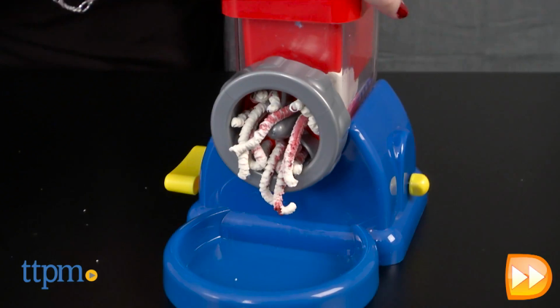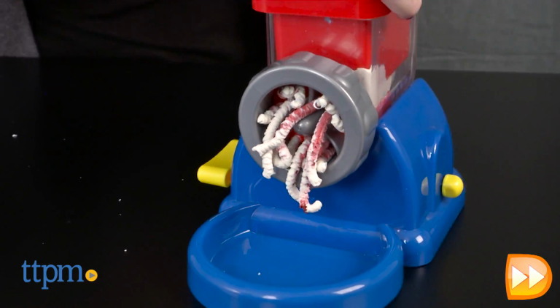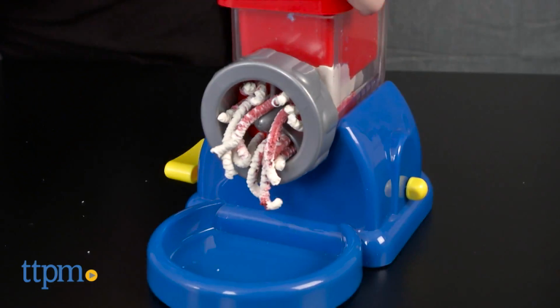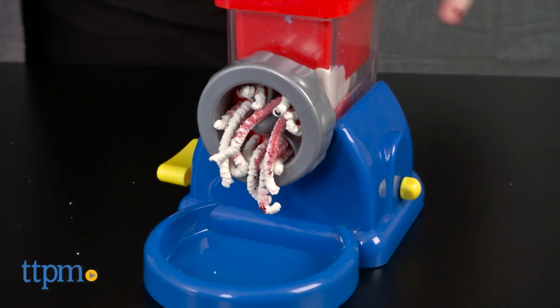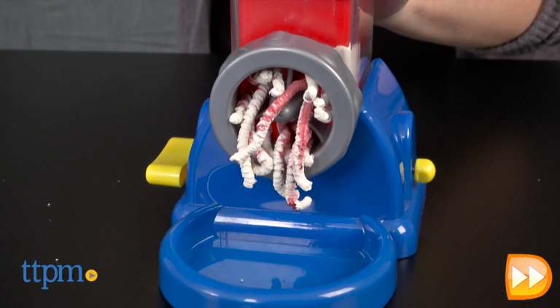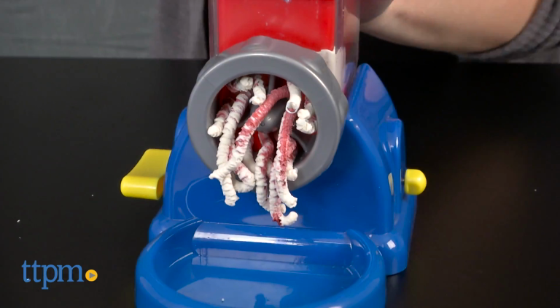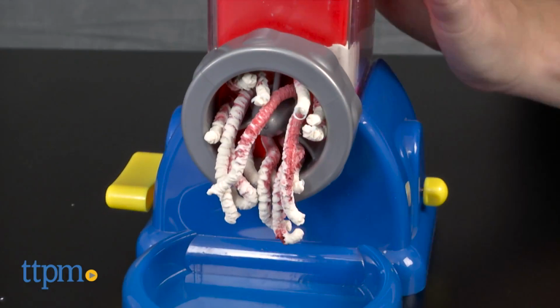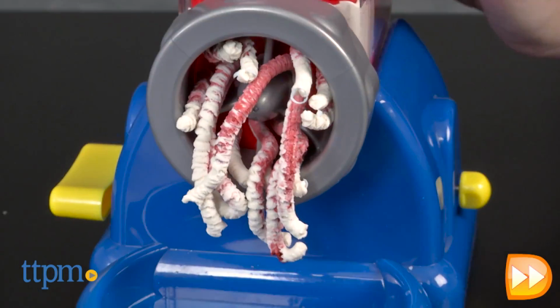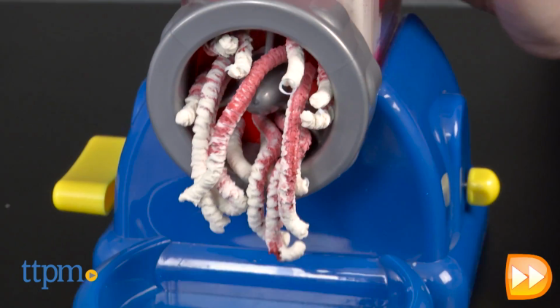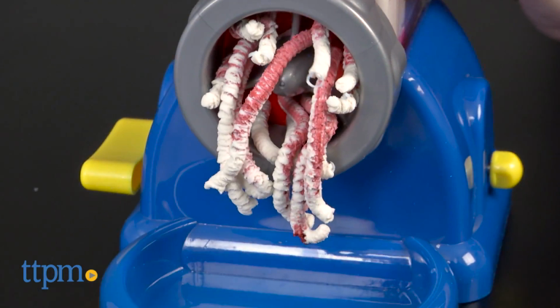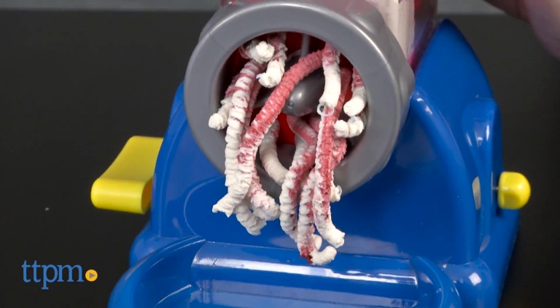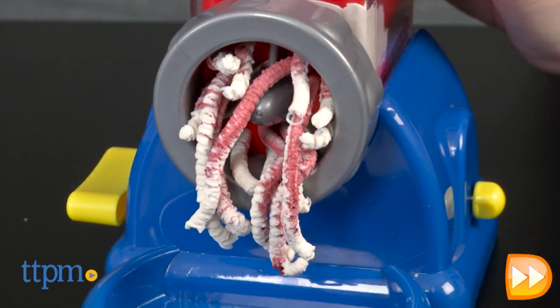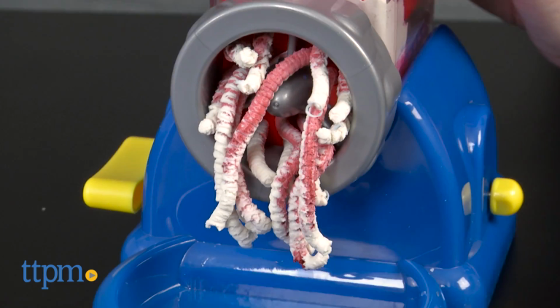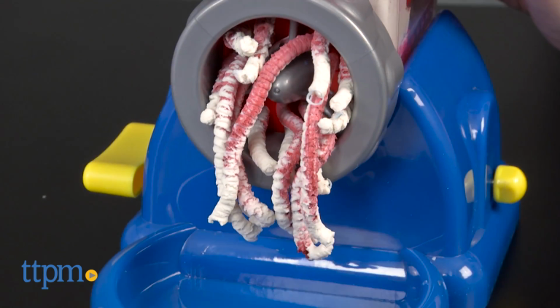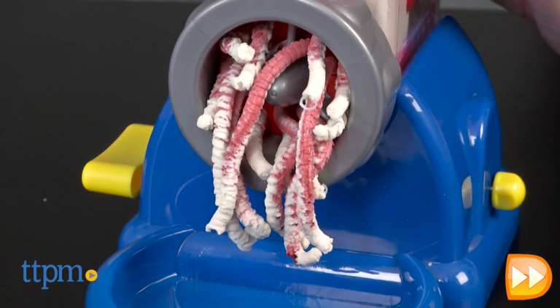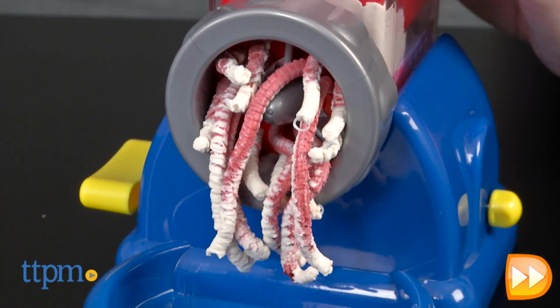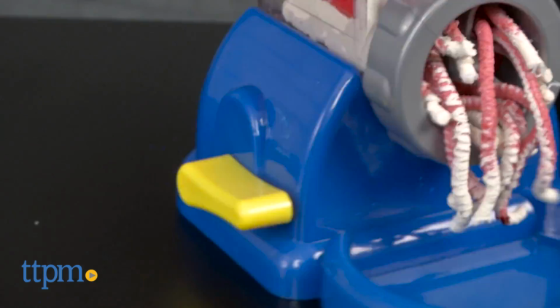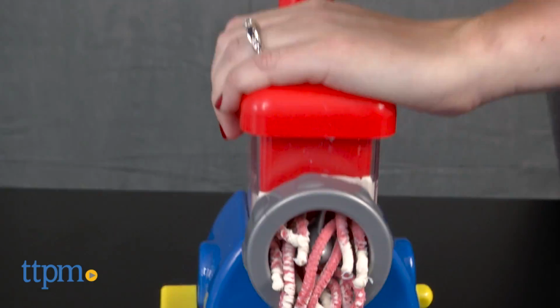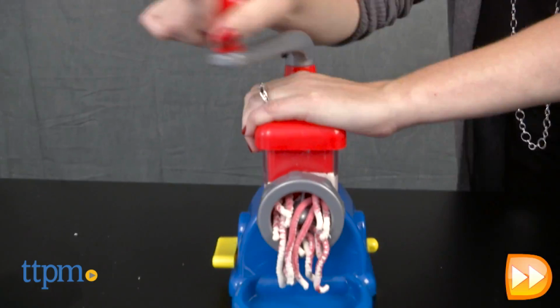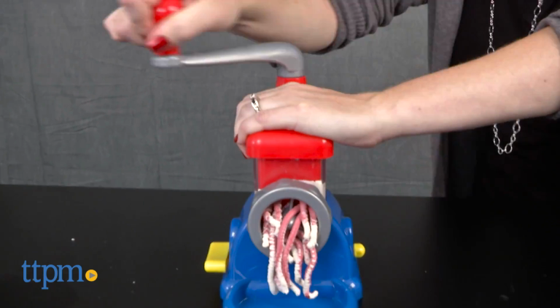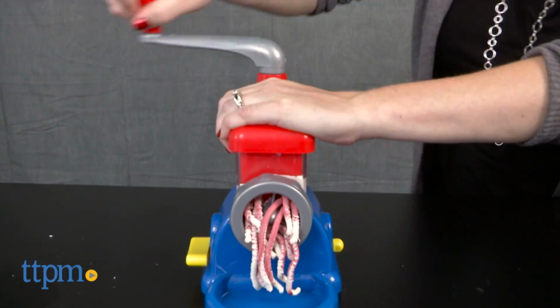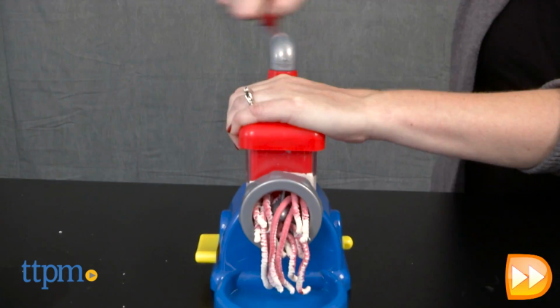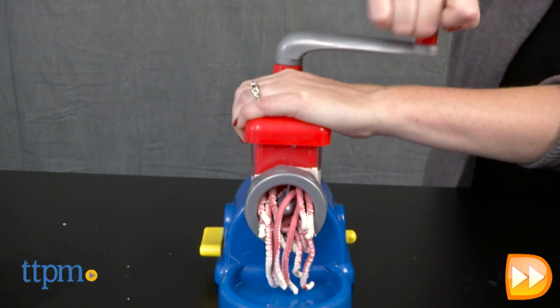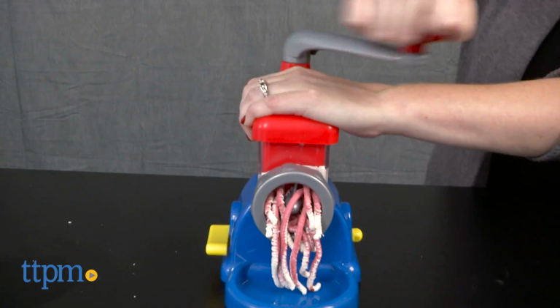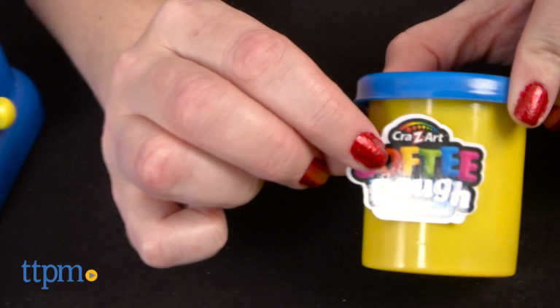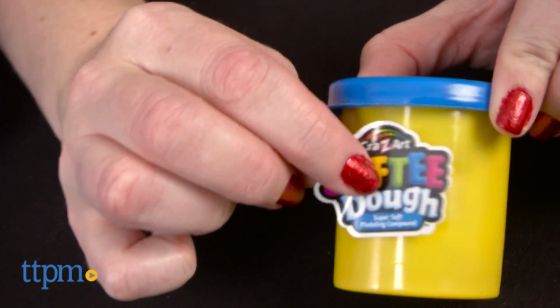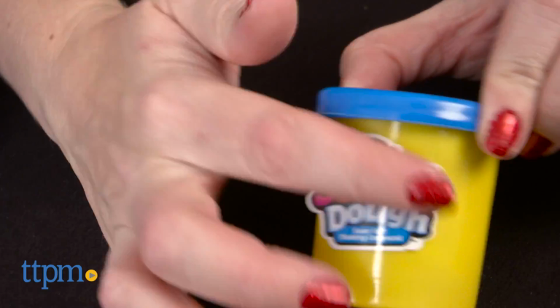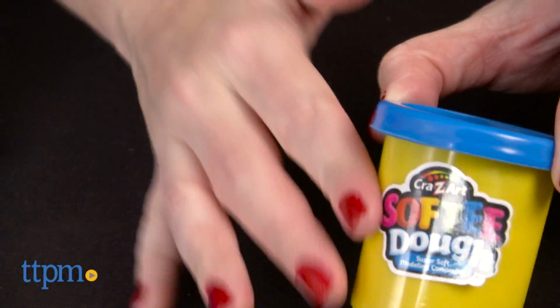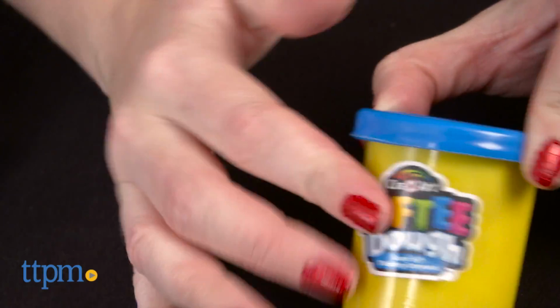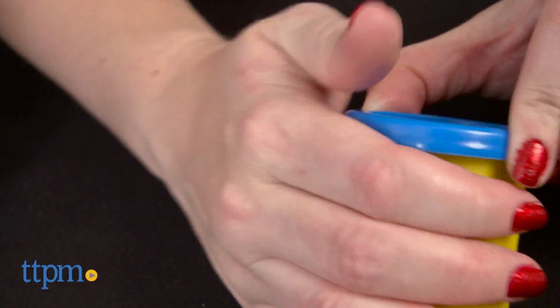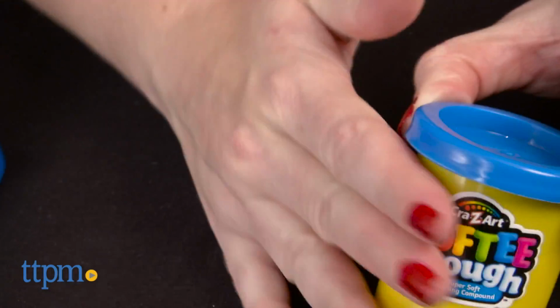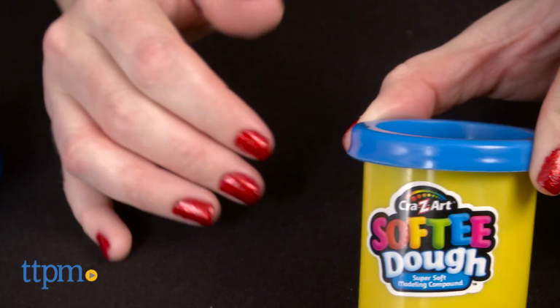If you want to make glitter dough, add glitter in small amounts and run the dough through the machine. Once your dough is complete, store it in the dough cups and use the stickers to decorate the cups.